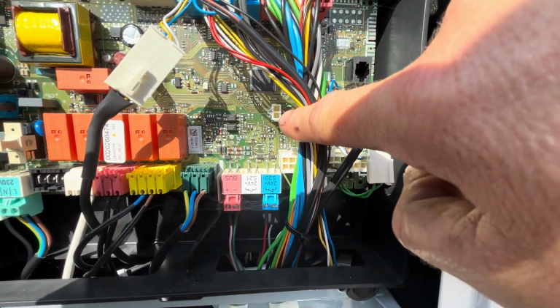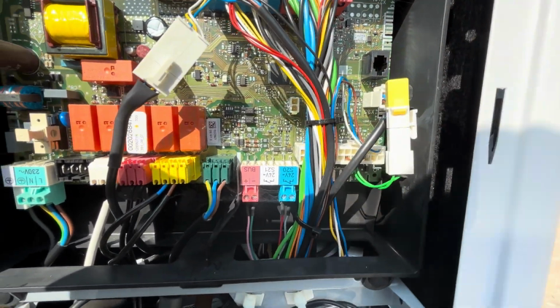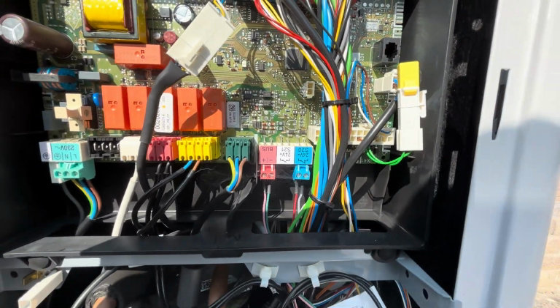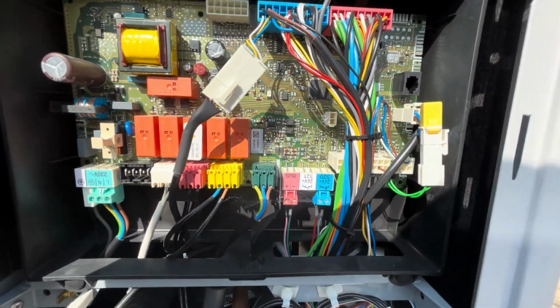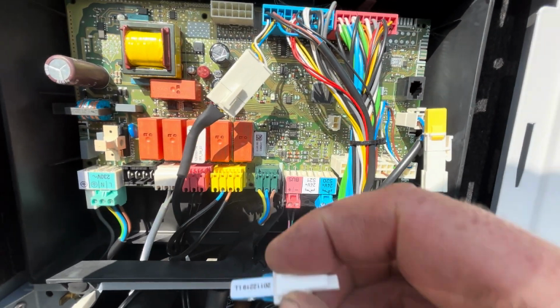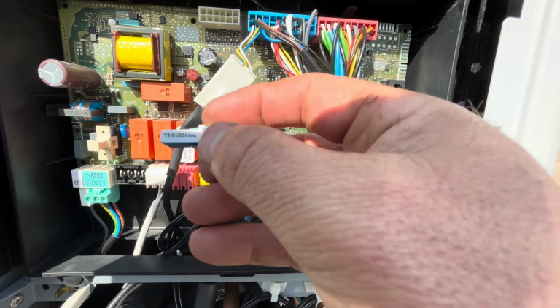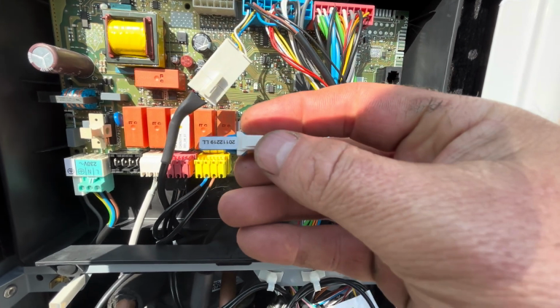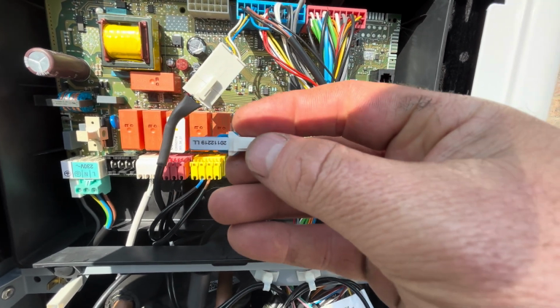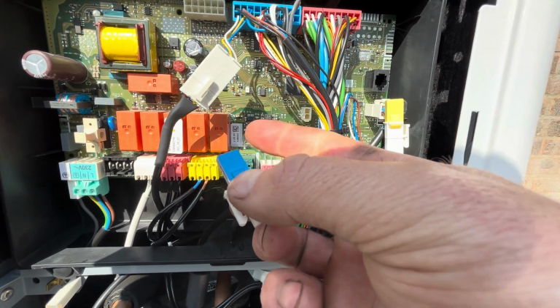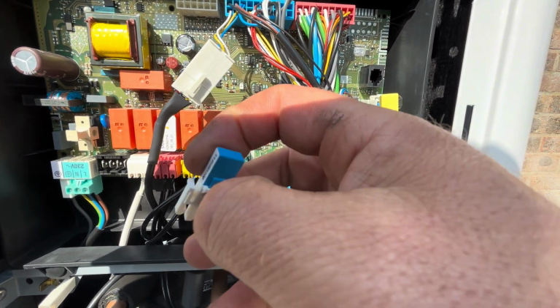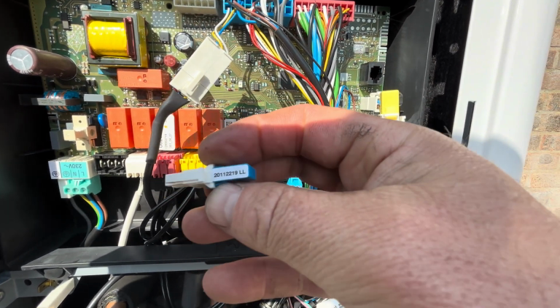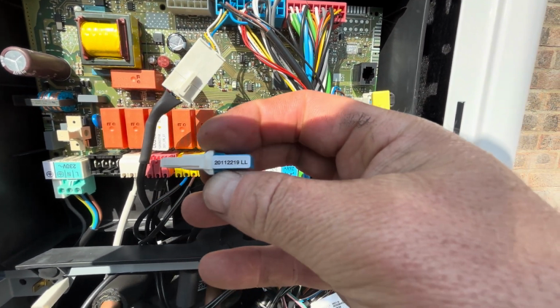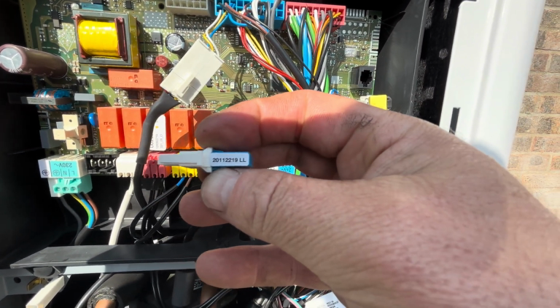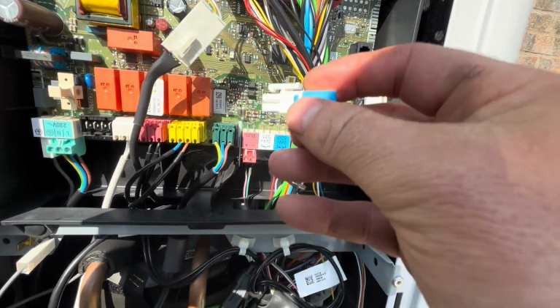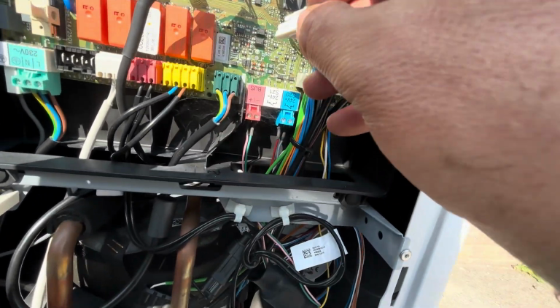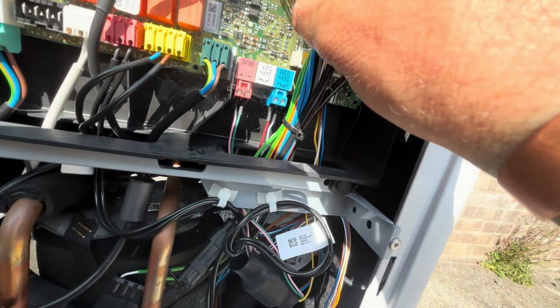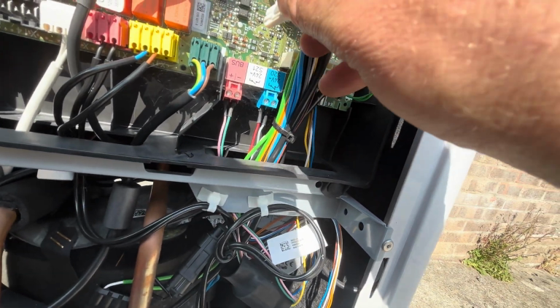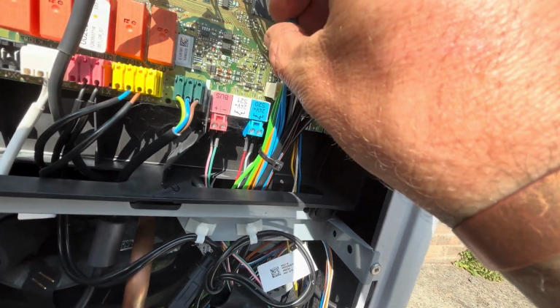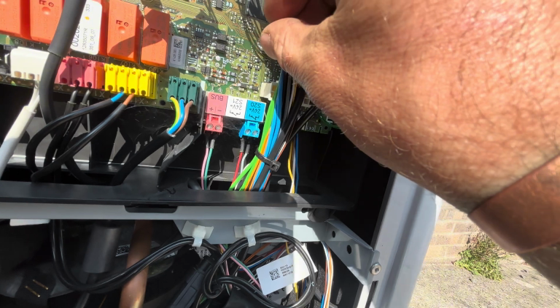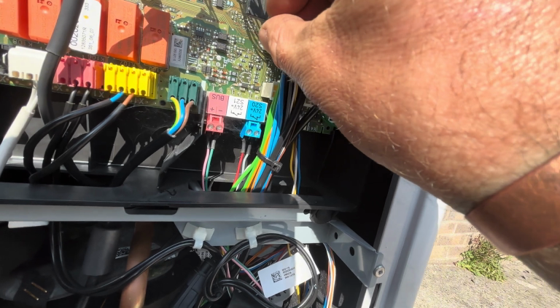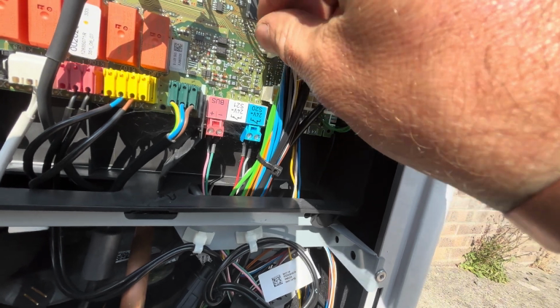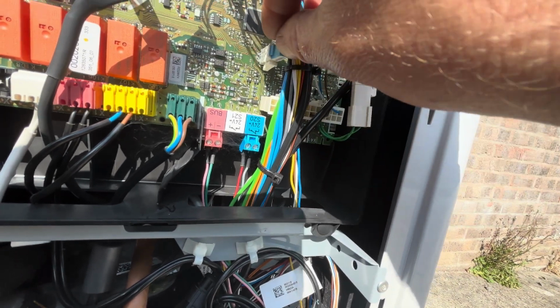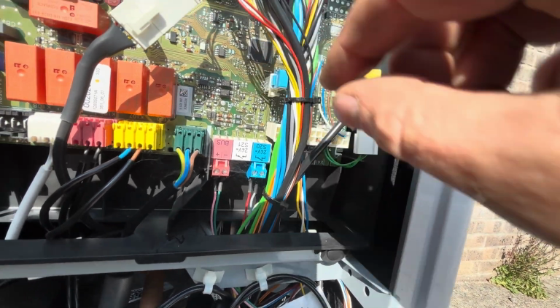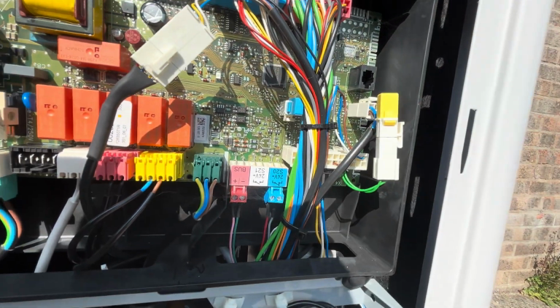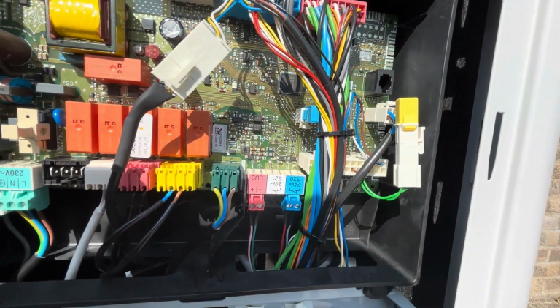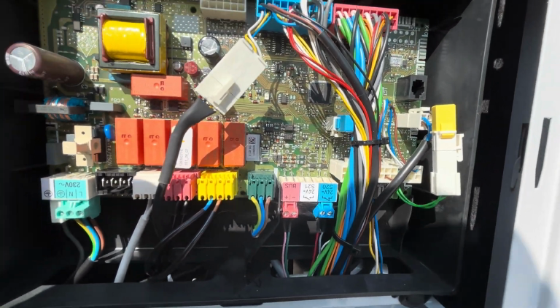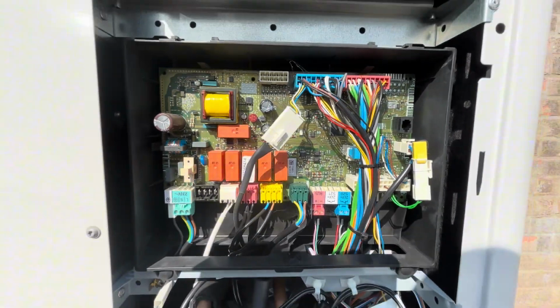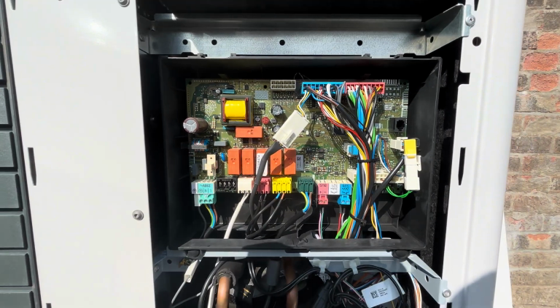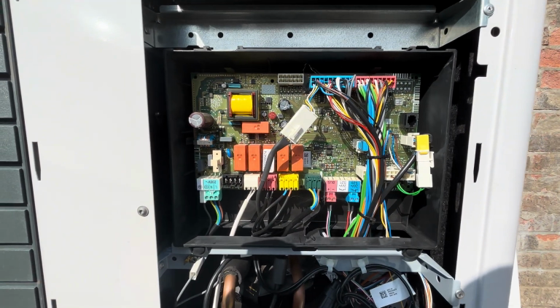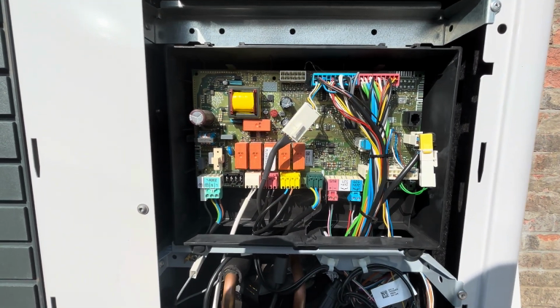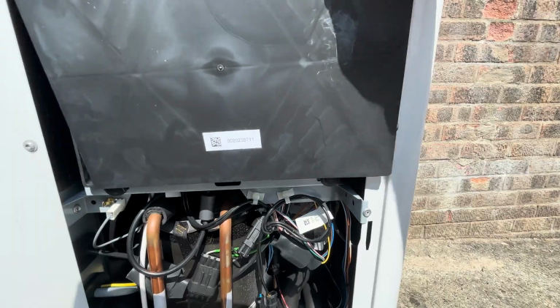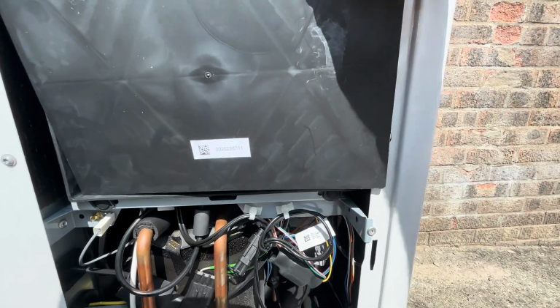Grab your cooling resistor — there's a part number on it — and just literally slot it straight in there. Now button up the covers and put the cover back on.